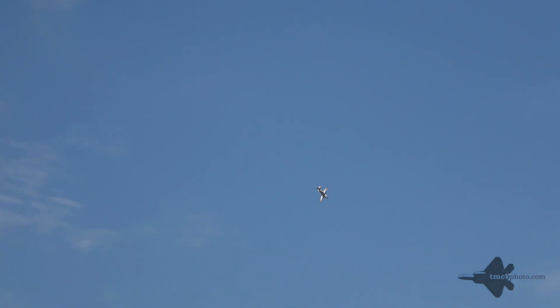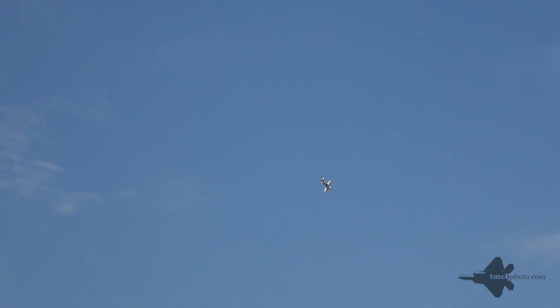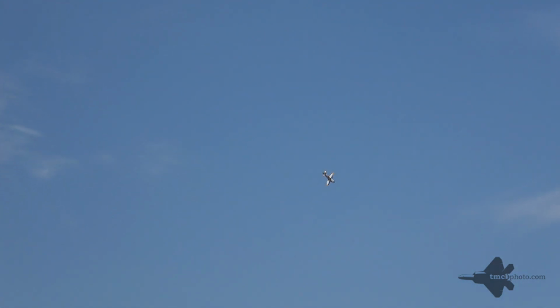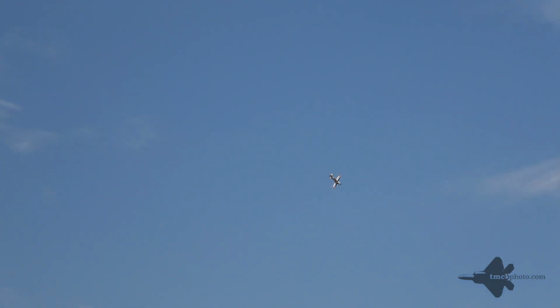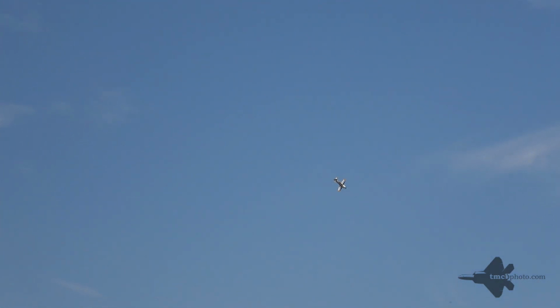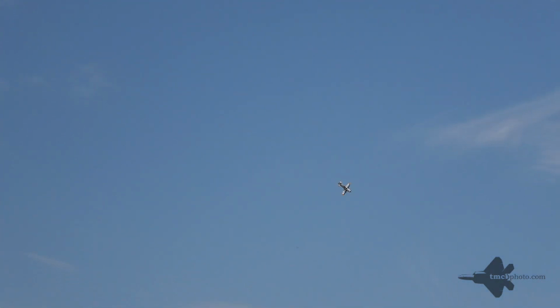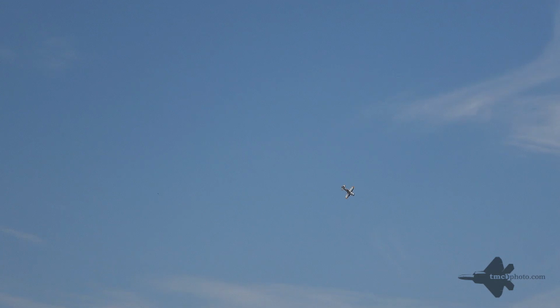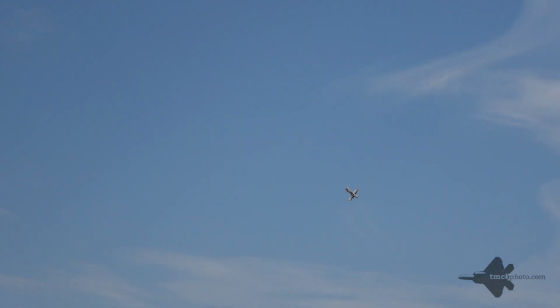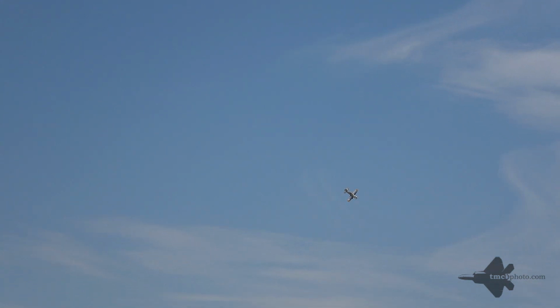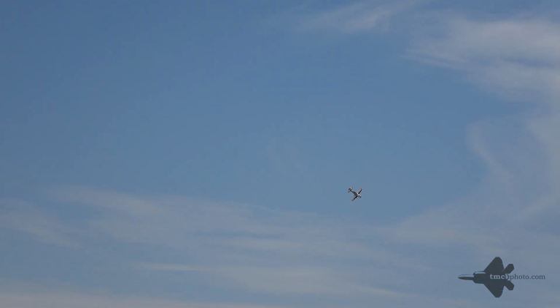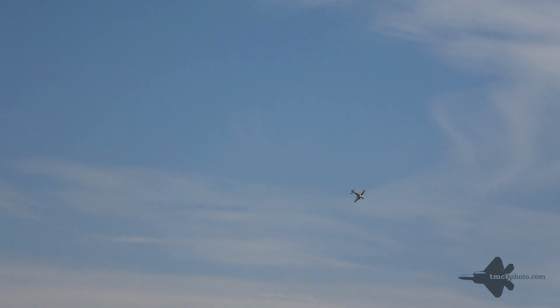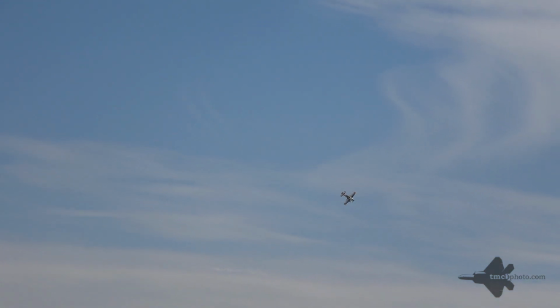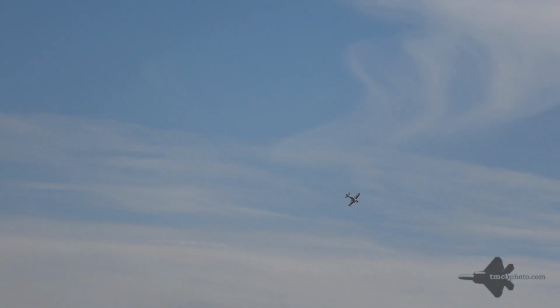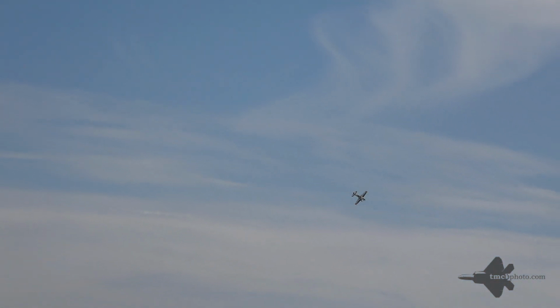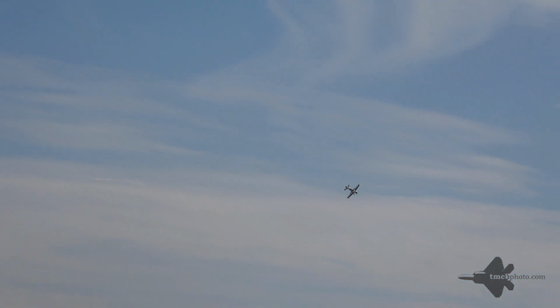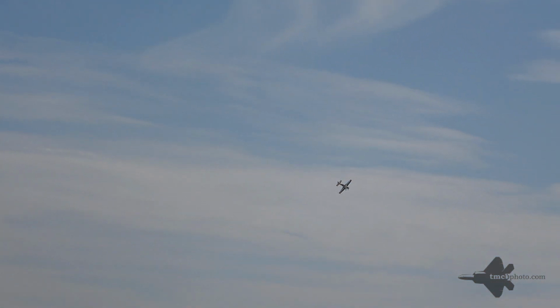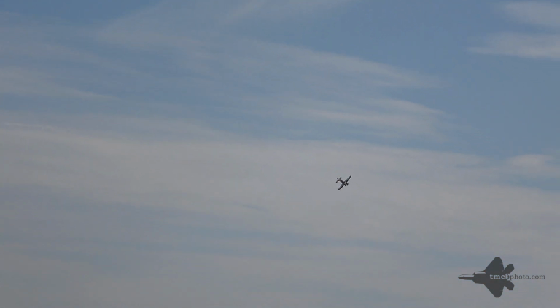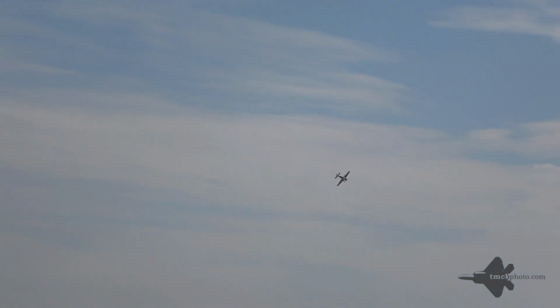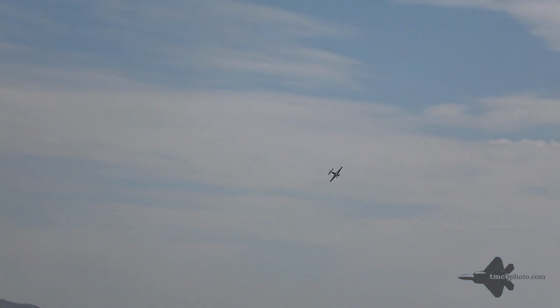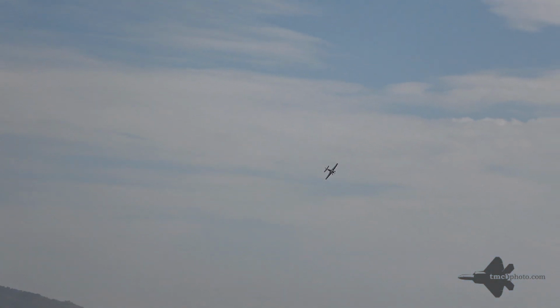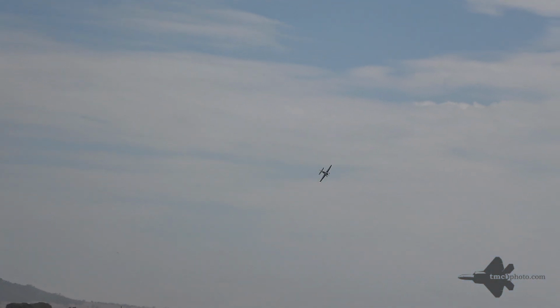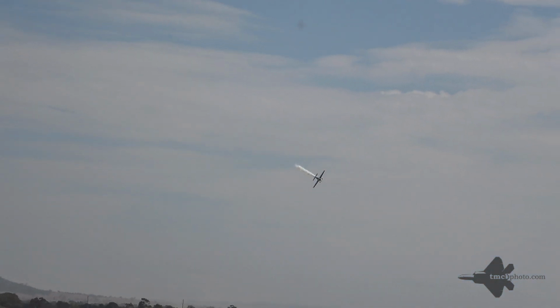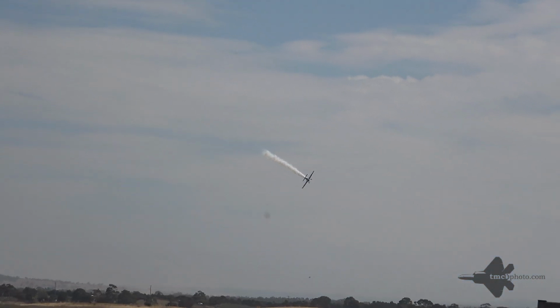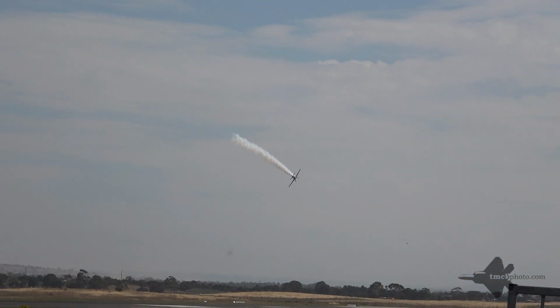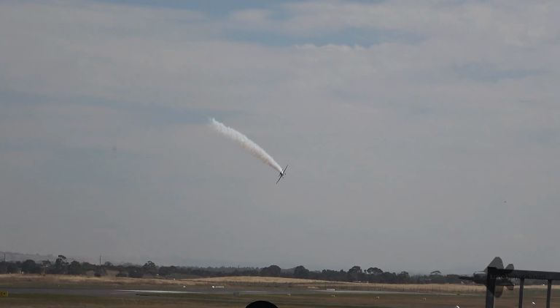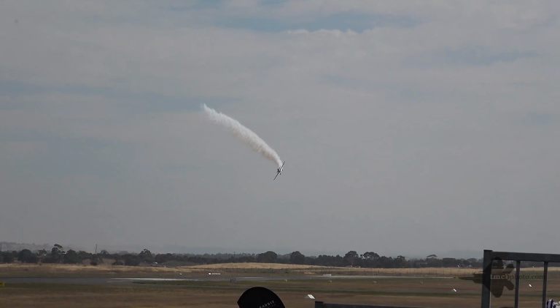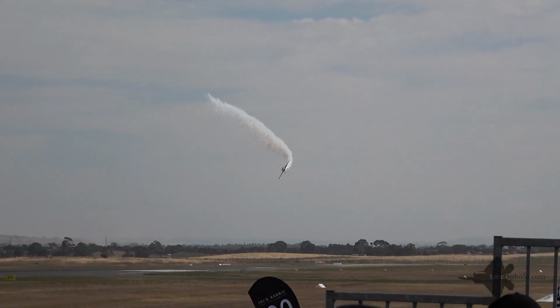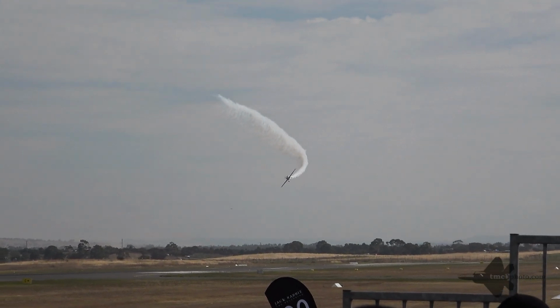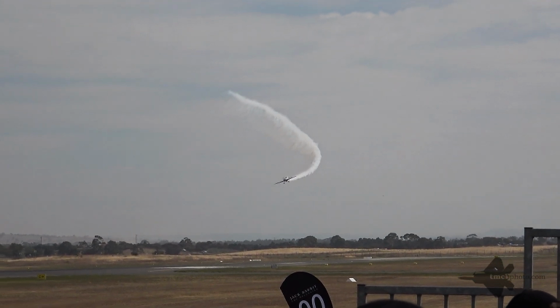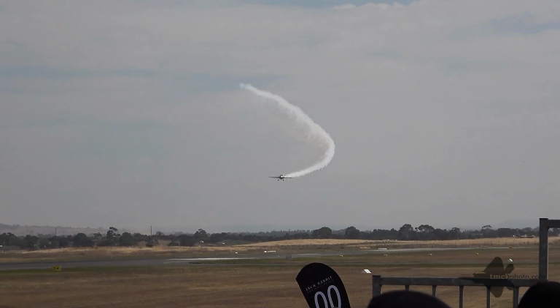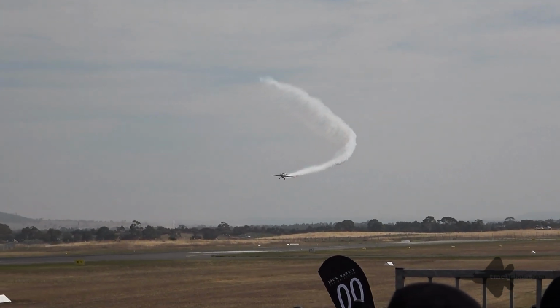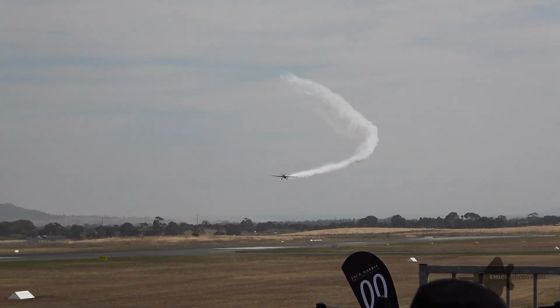Mark is now positioning for a photo opportunity where he will present the aircraft in knife-edge flight, in upright flight, and inverted flight.